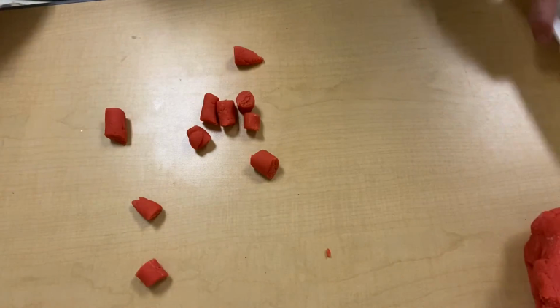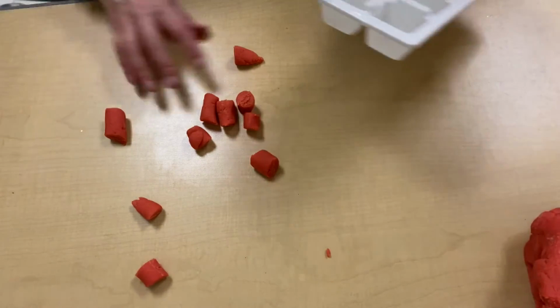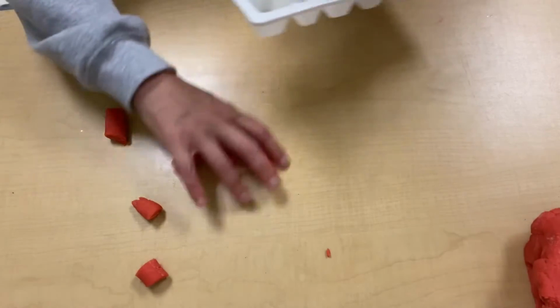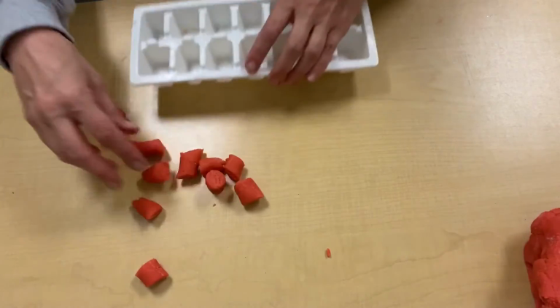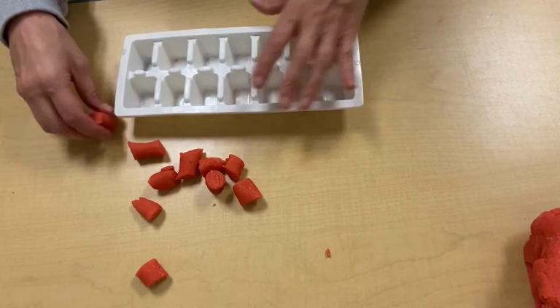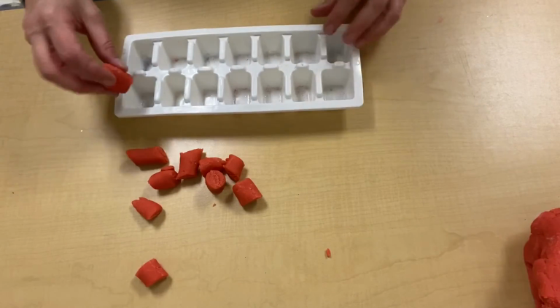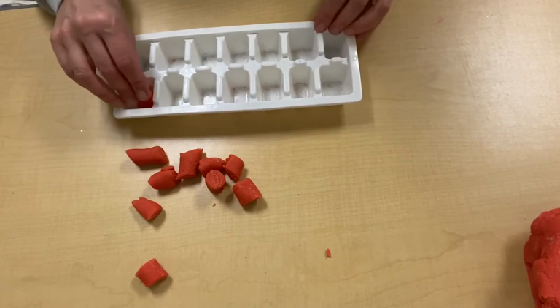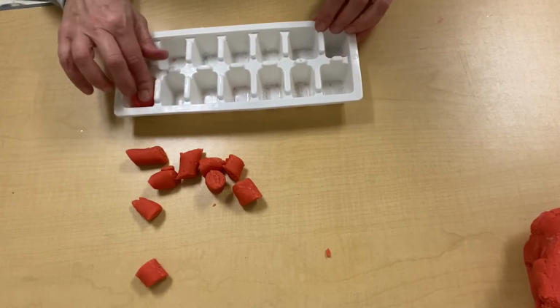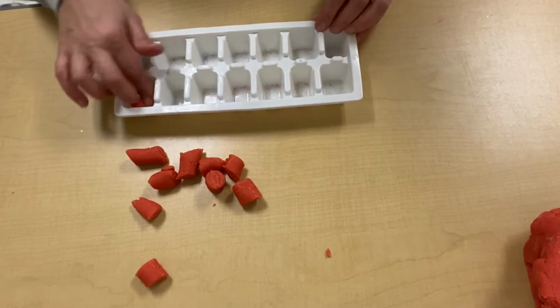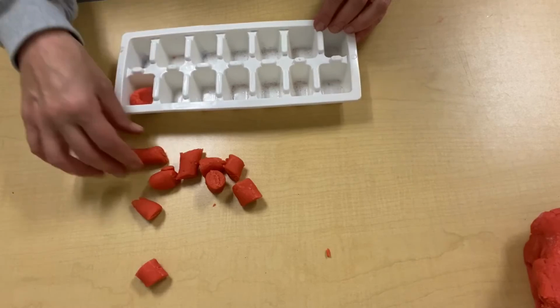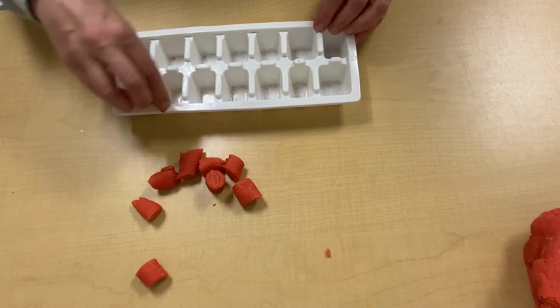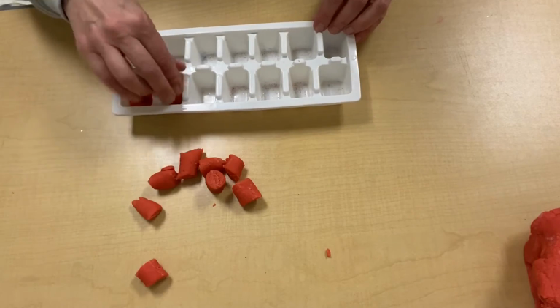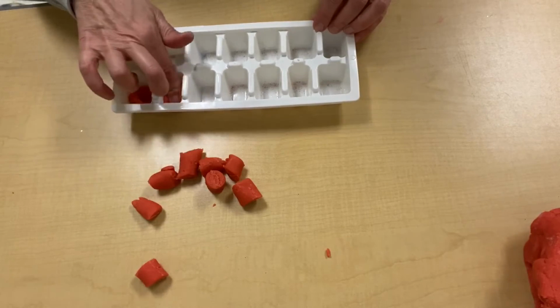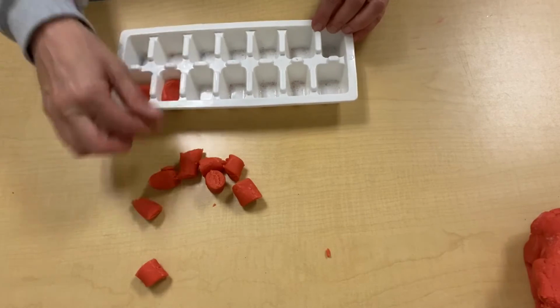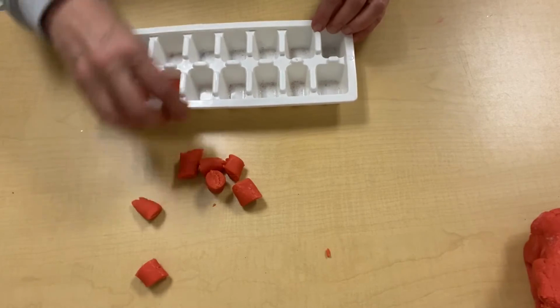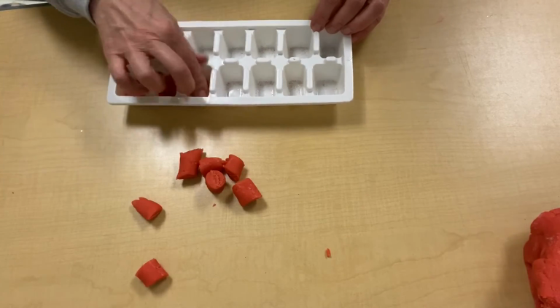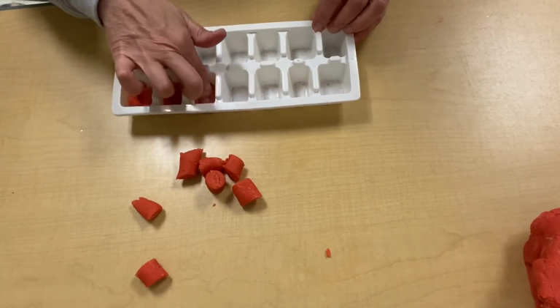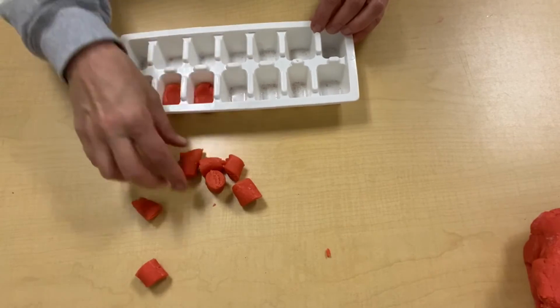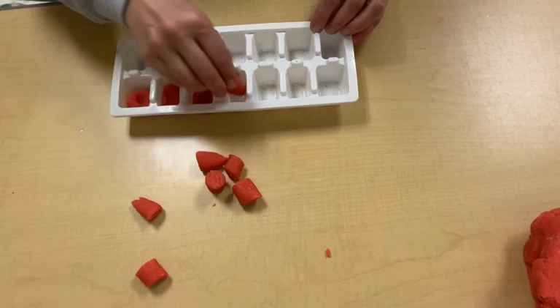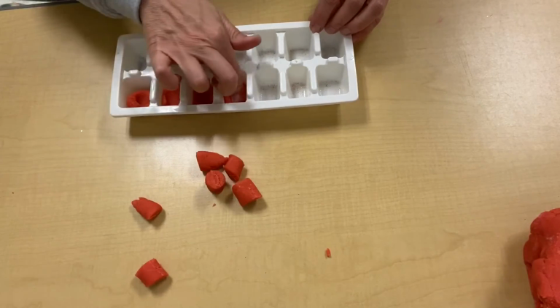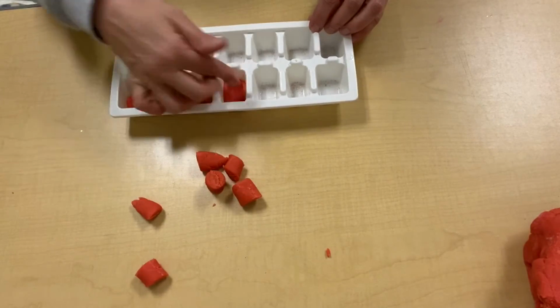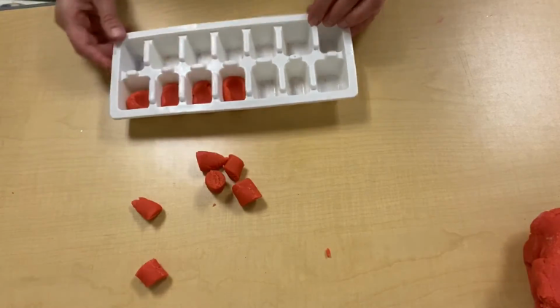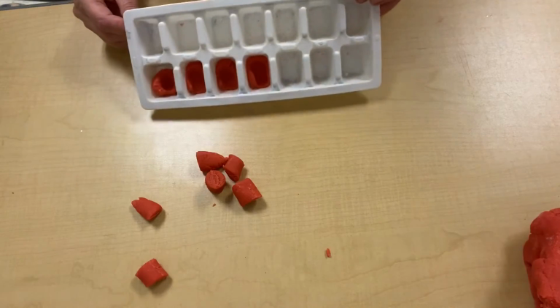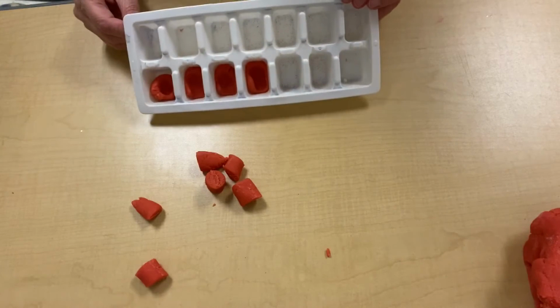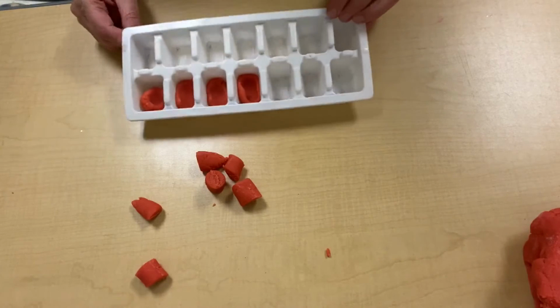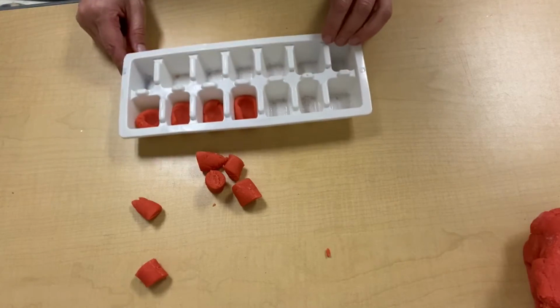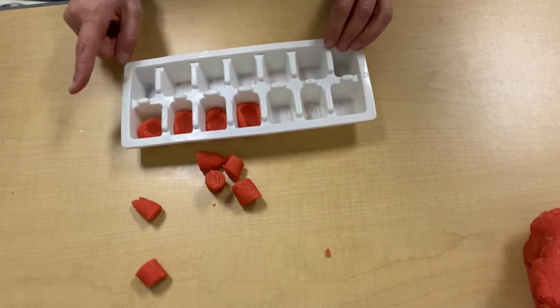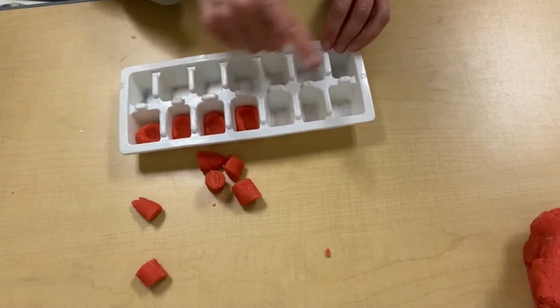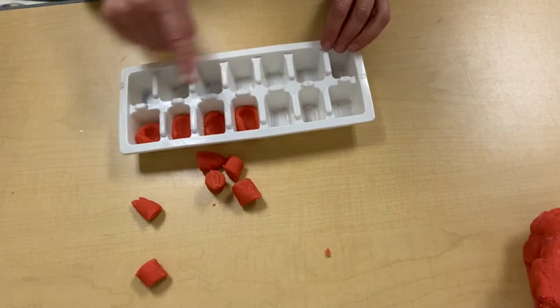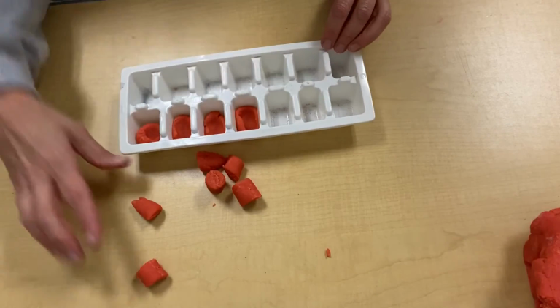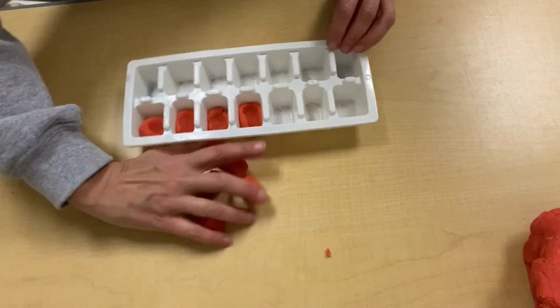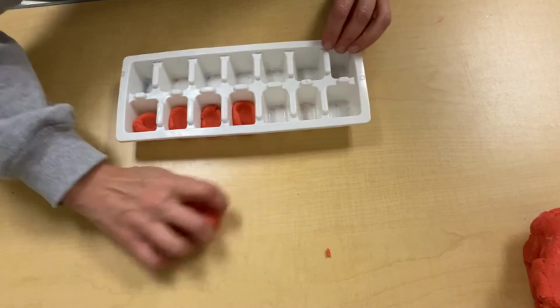Now I'm going to take the Play-Doh and make little pumpkins by putting them in the ice cube tray. You can fill up all of yours.